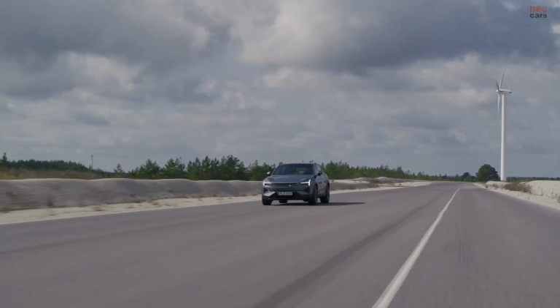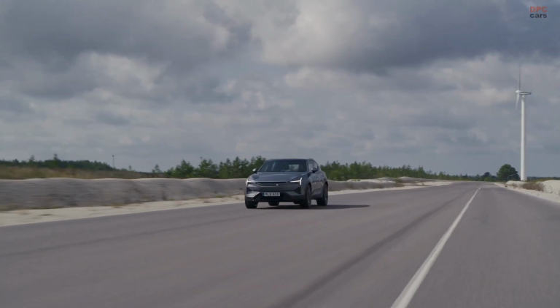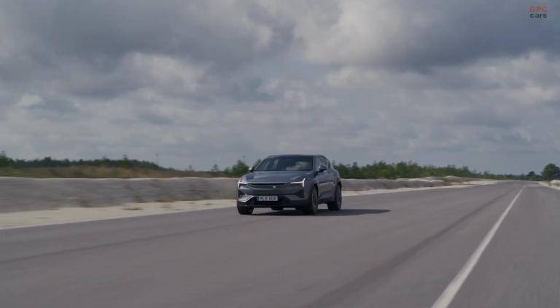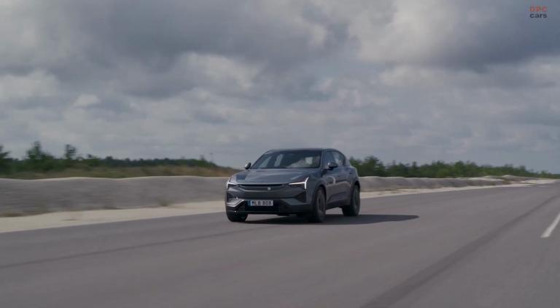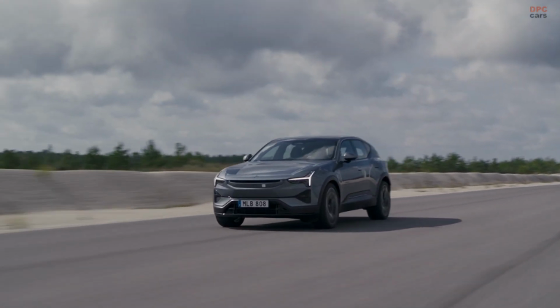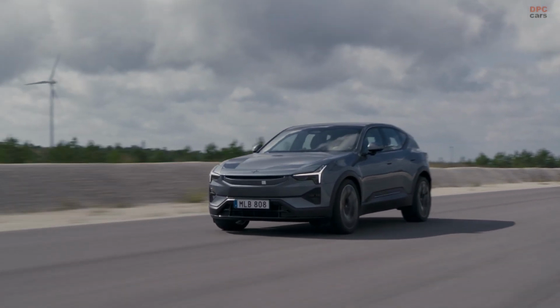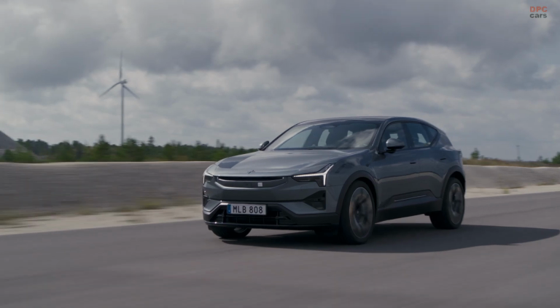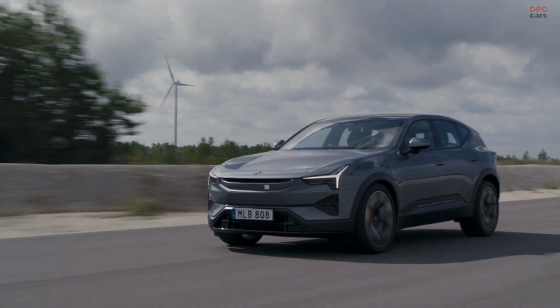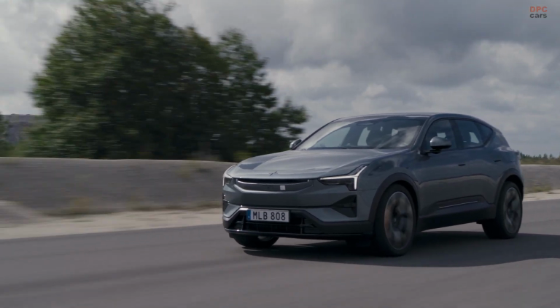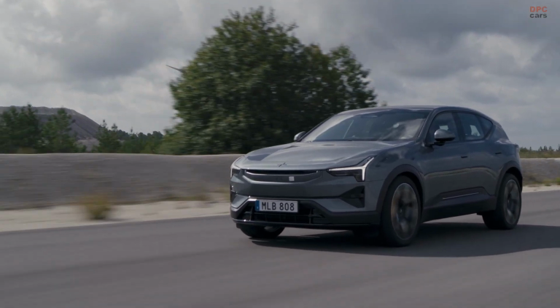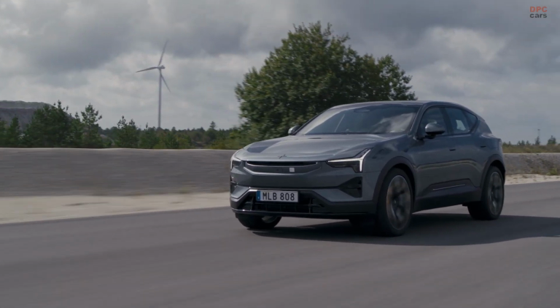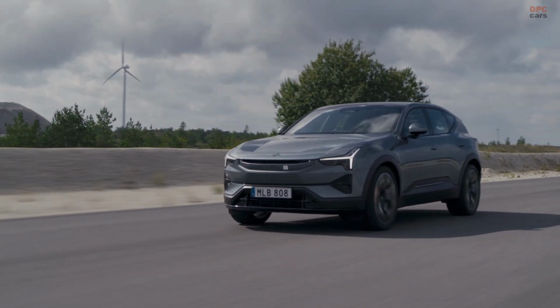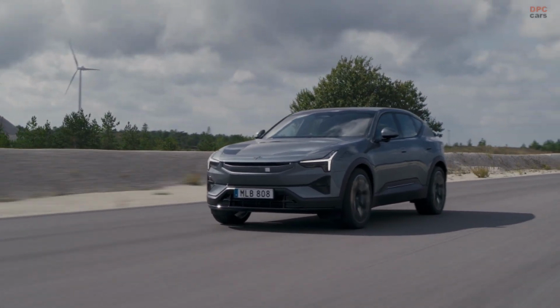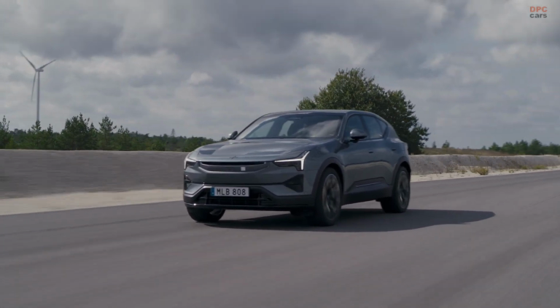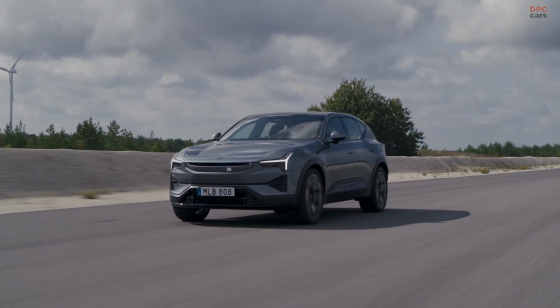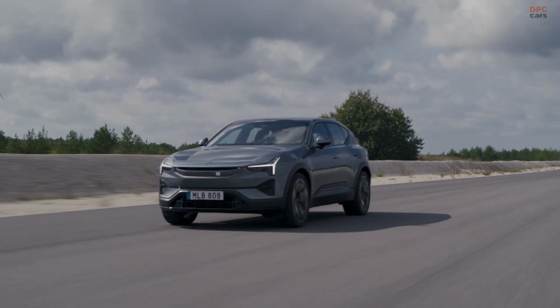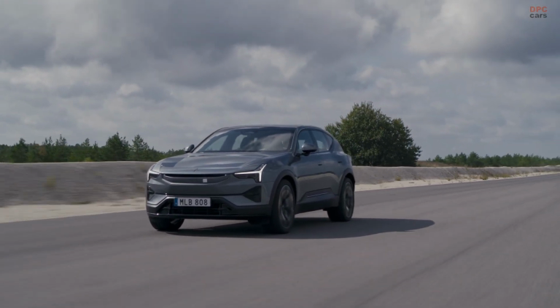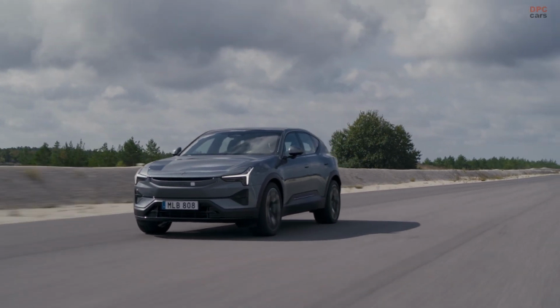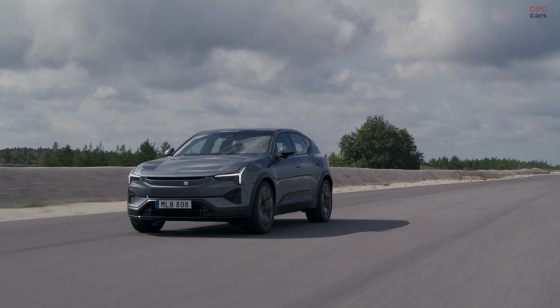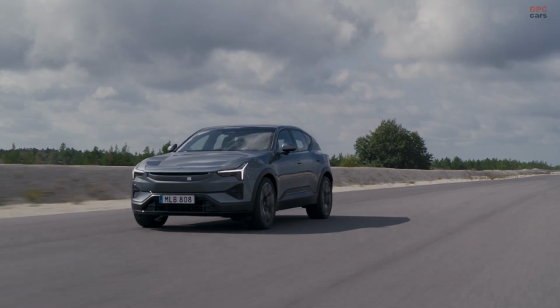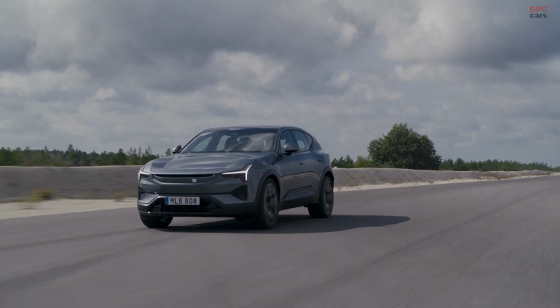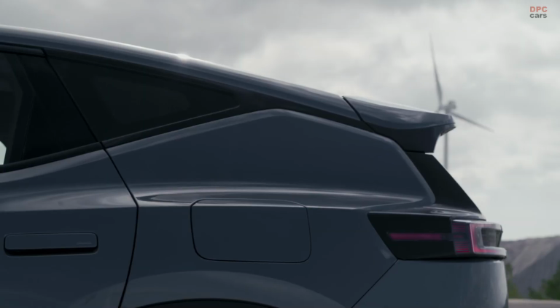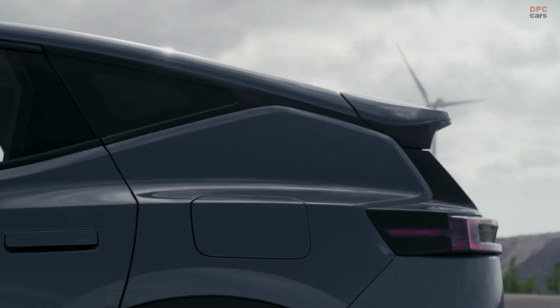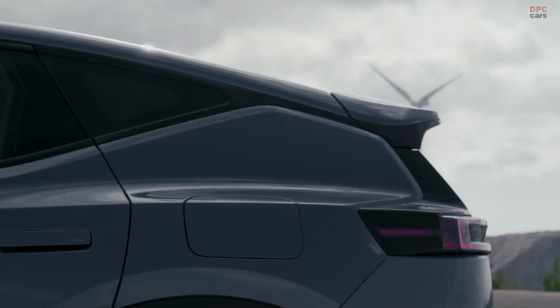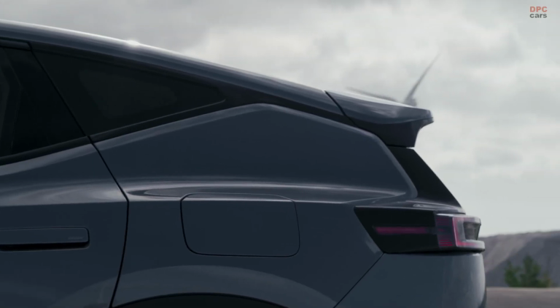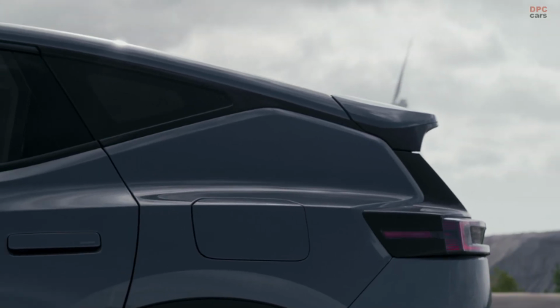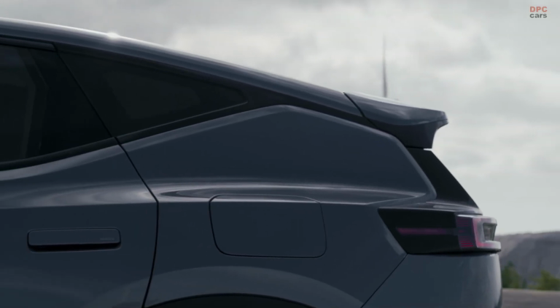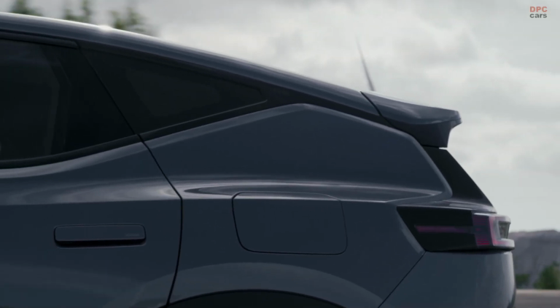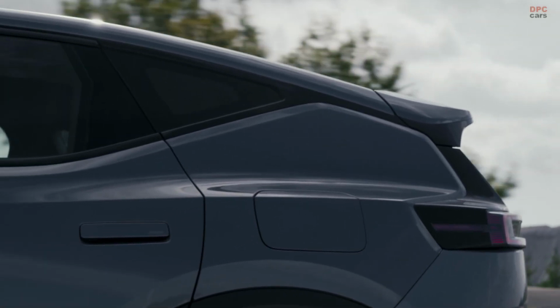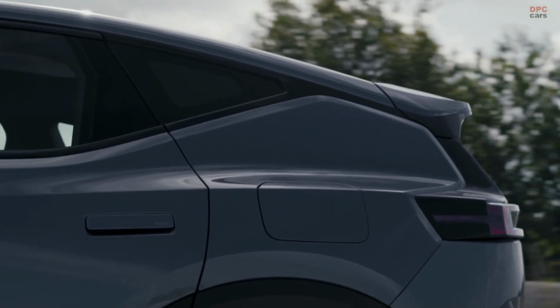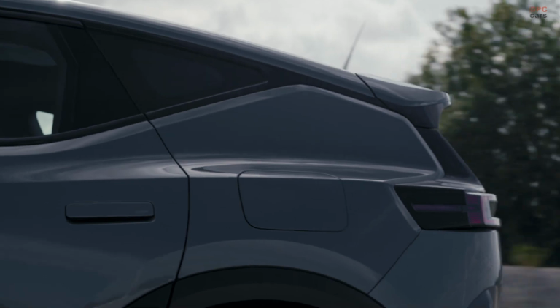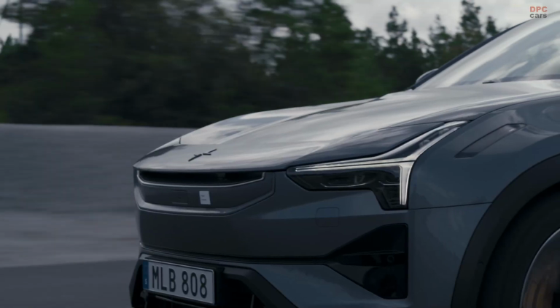In a move owners will appreciate, Polestar plans a complimentary retrofit for existing Polestar 3 customers beginning in early 2026, so nobody is left behind as the platform advances.